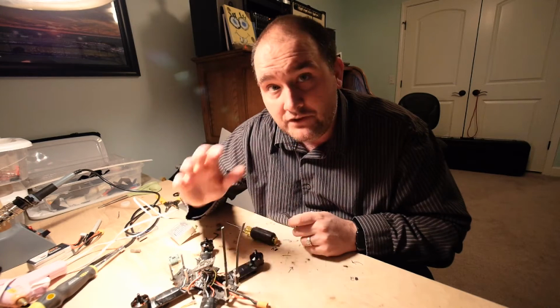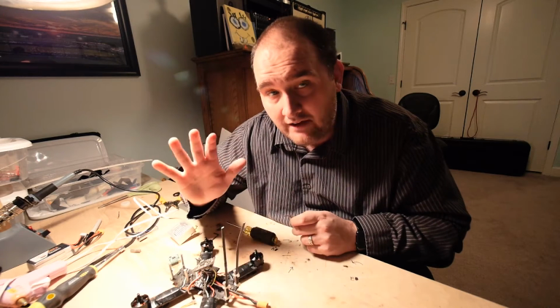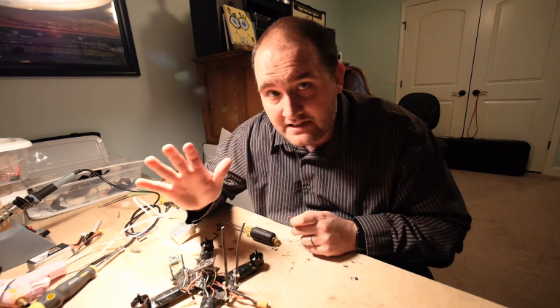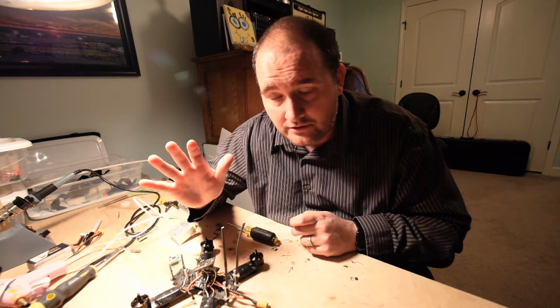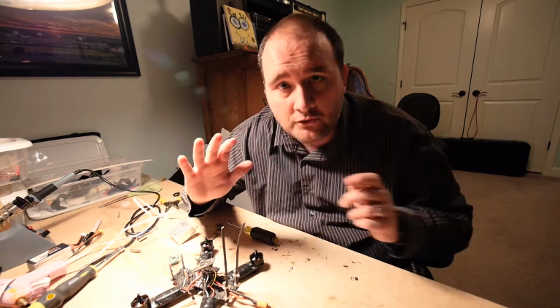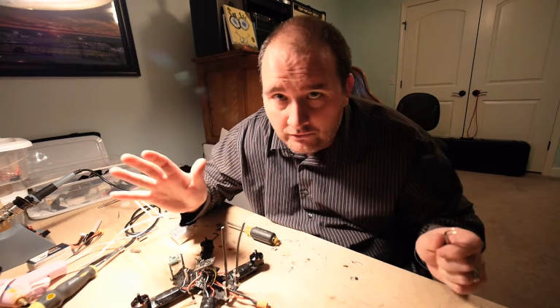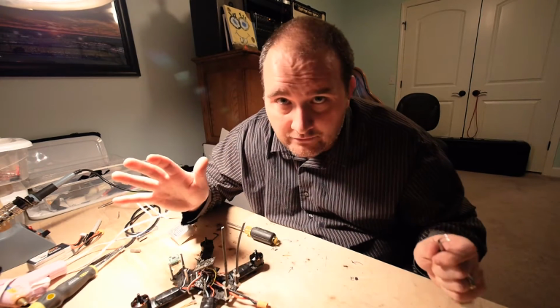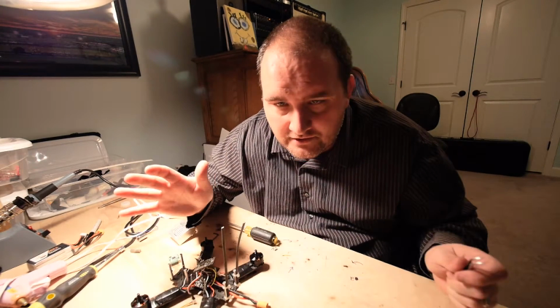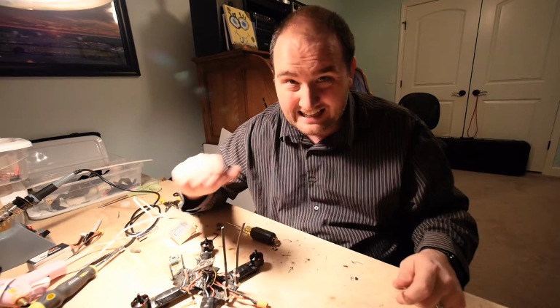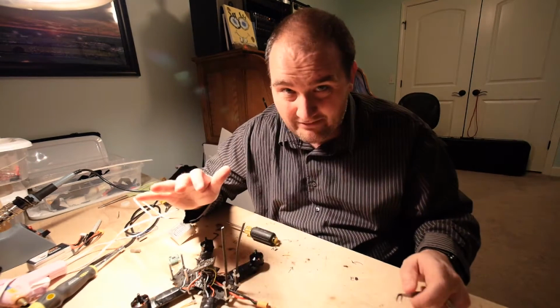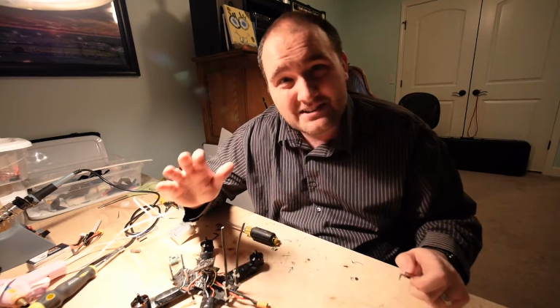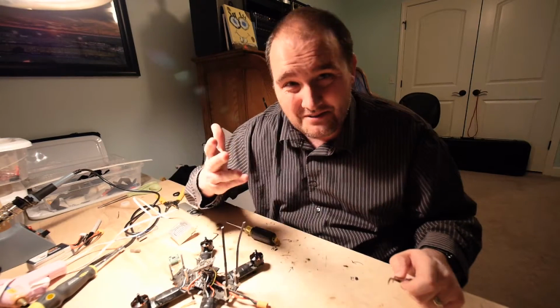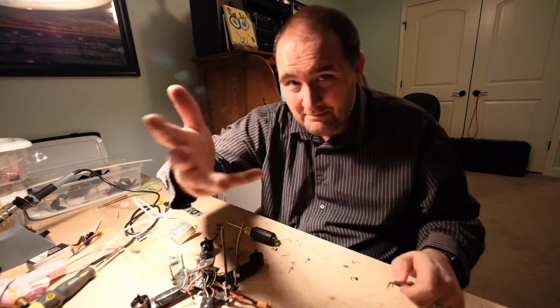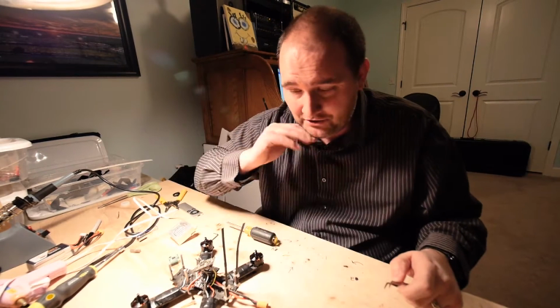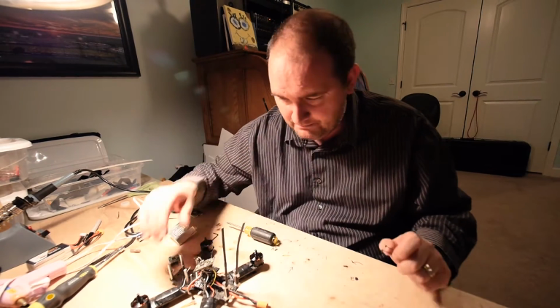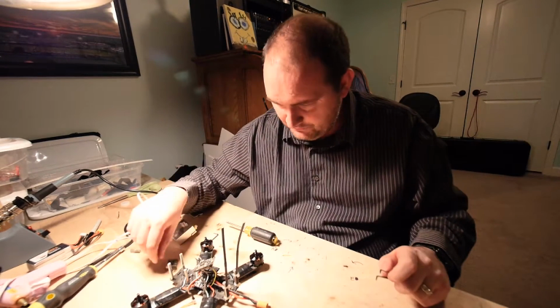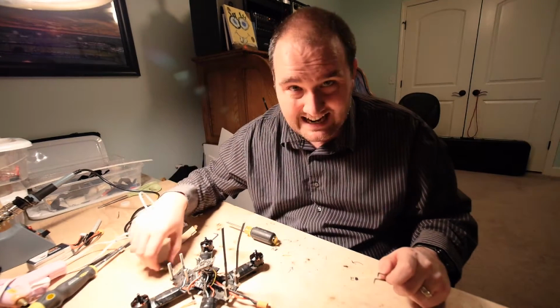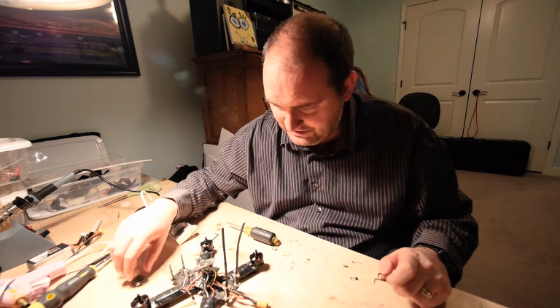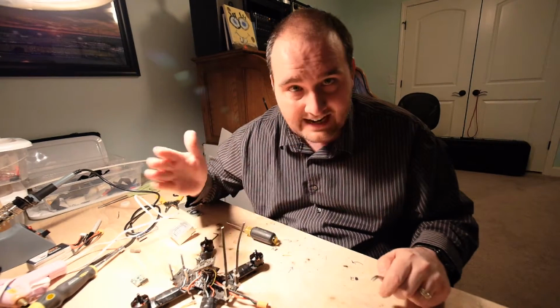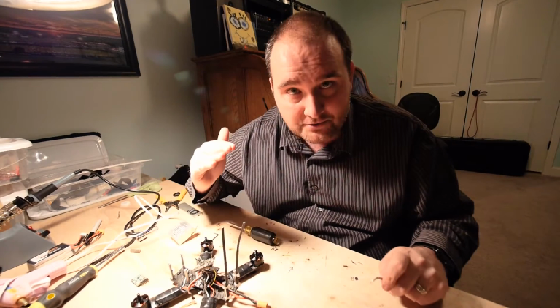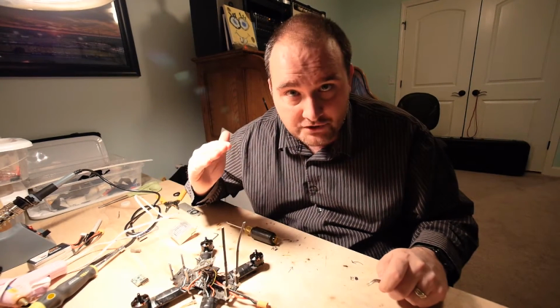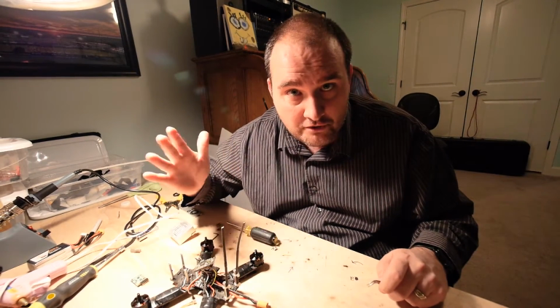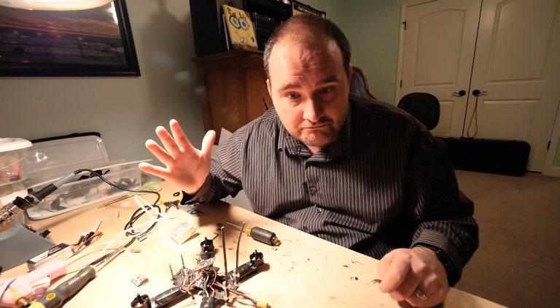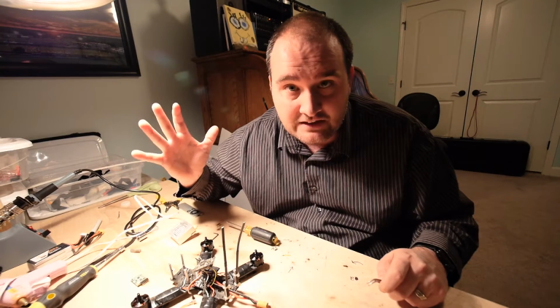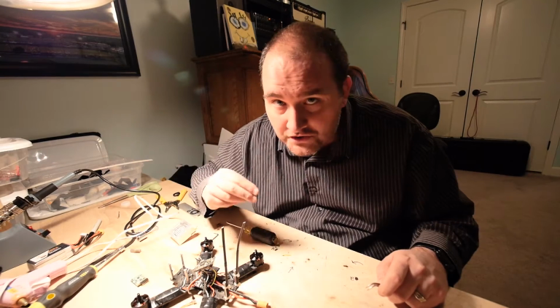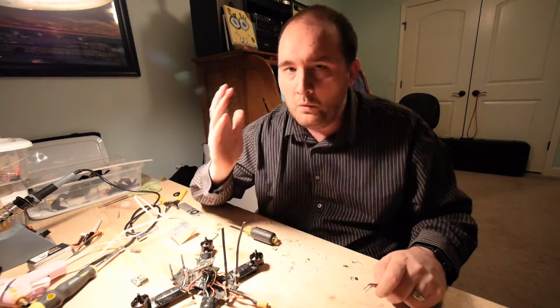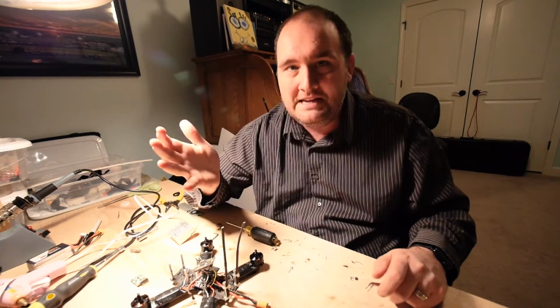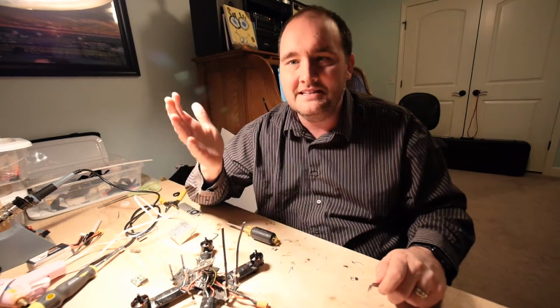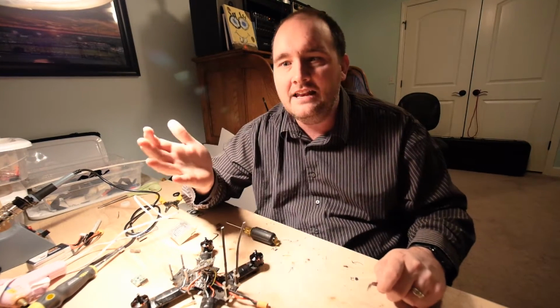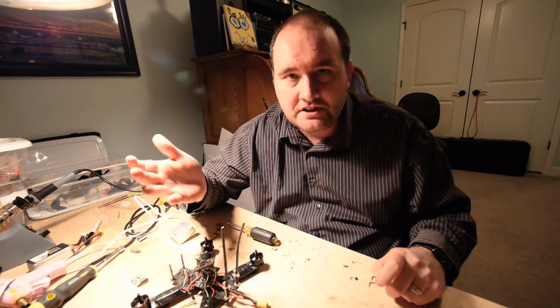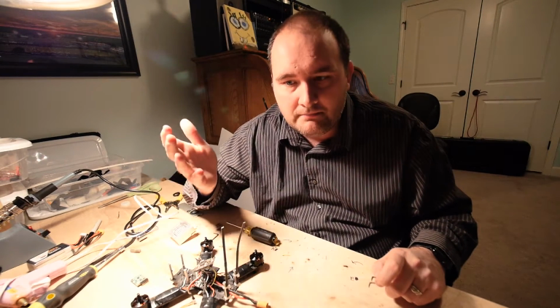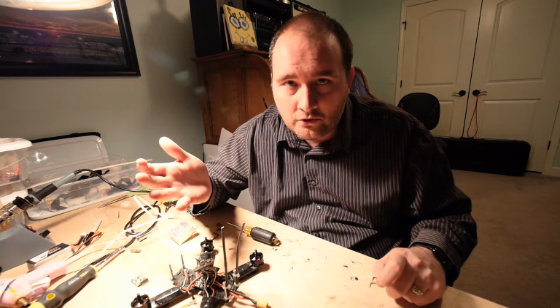If you have a NAS32 — and I looked all over the internet for the answer to this and did not find it, so this may be different in your case — but if you have a NAS32 and it beeps three times and then just turns off, what that means is that the voltage might be incorrect.